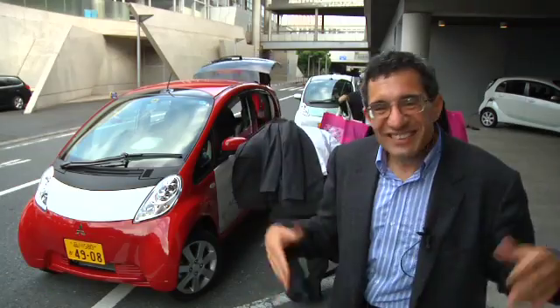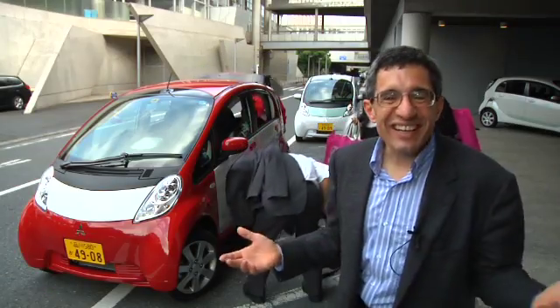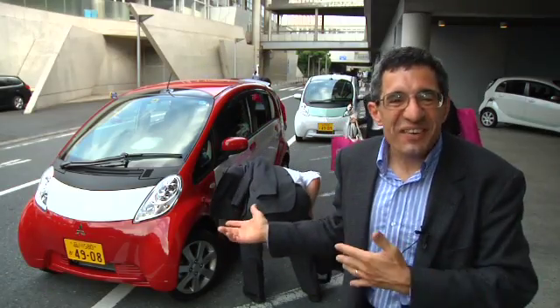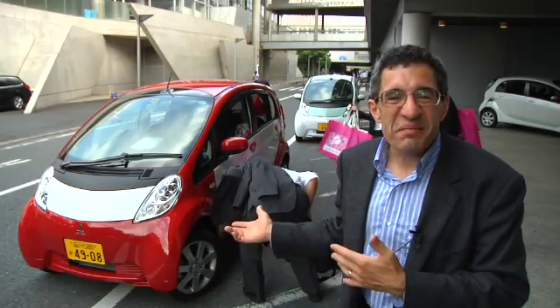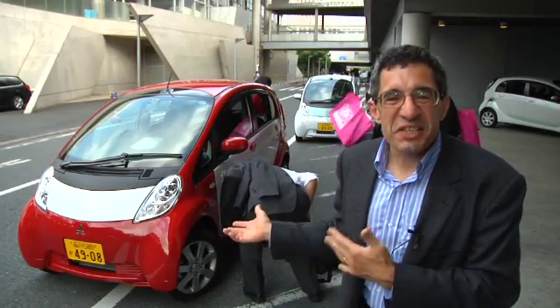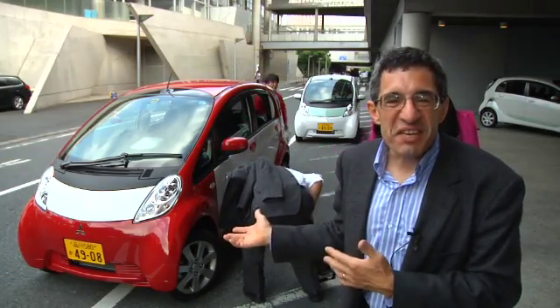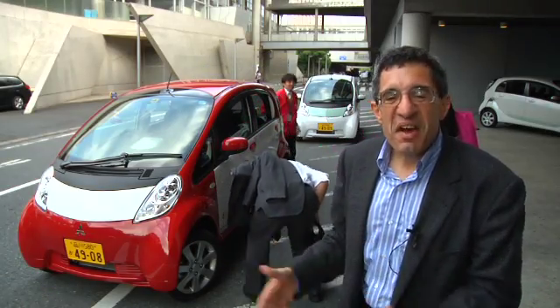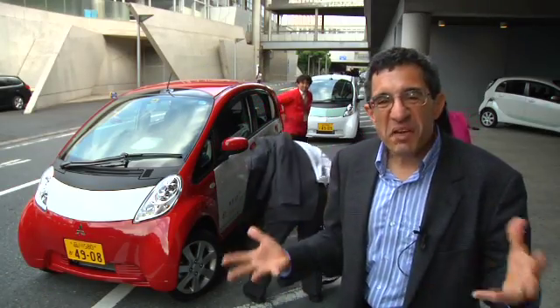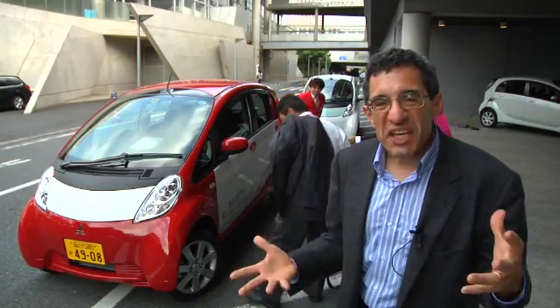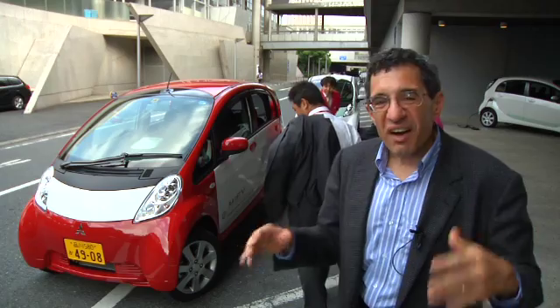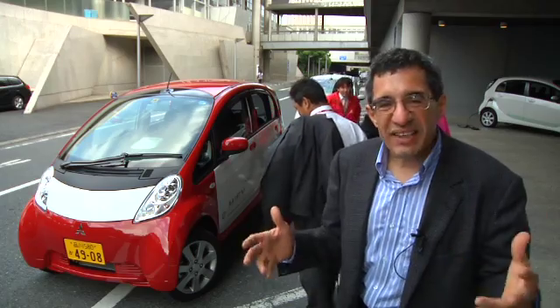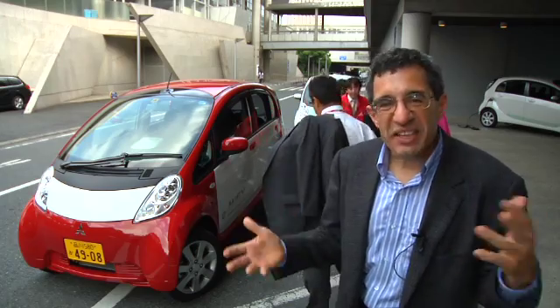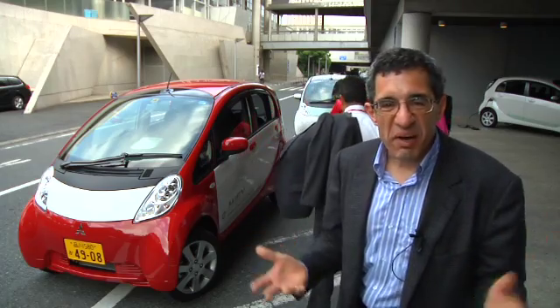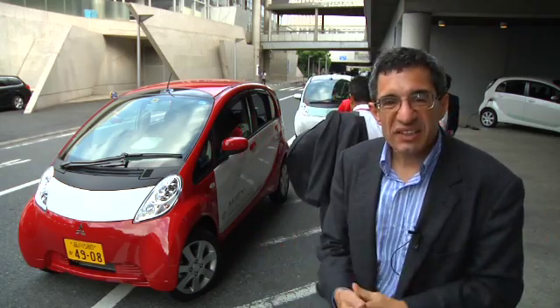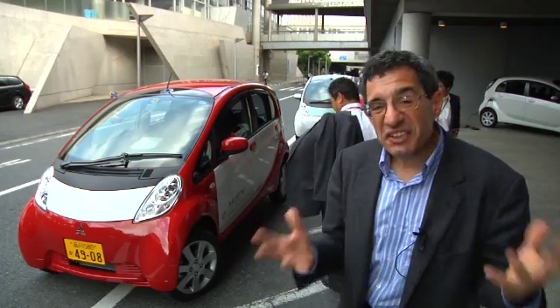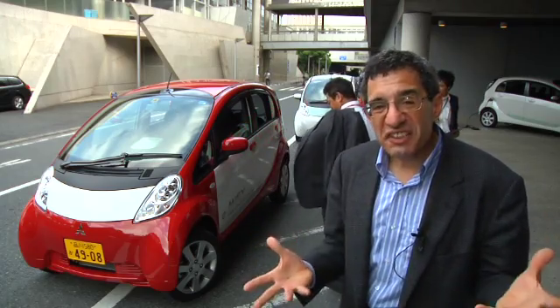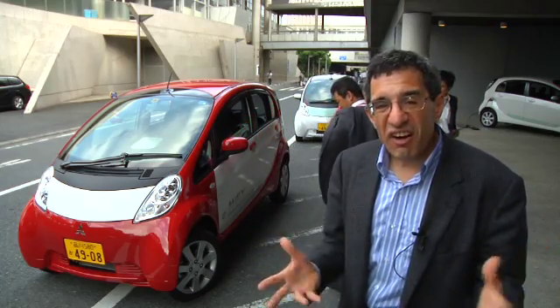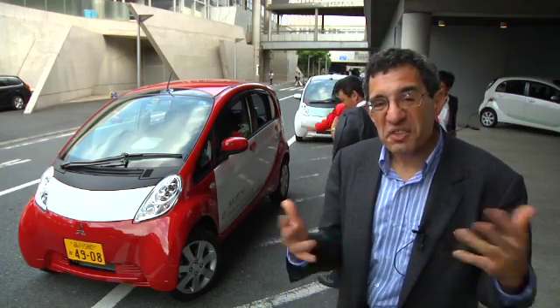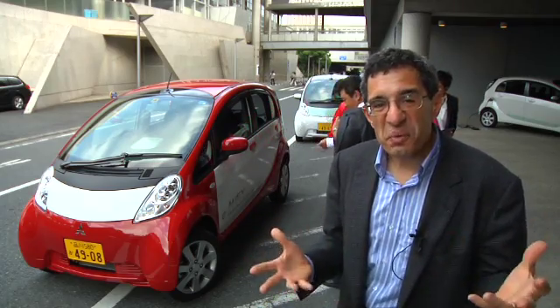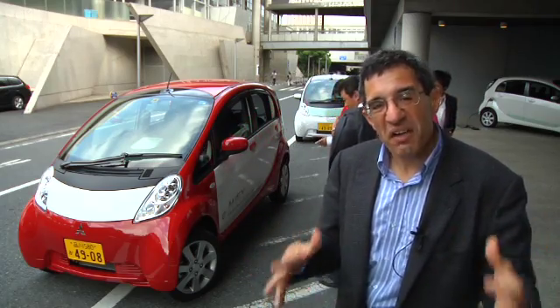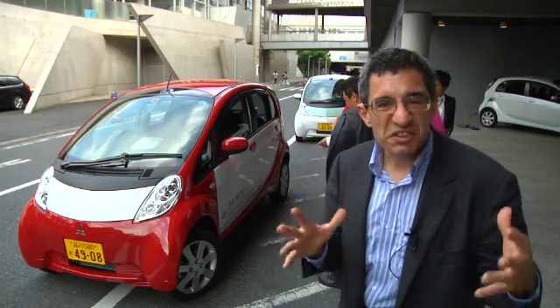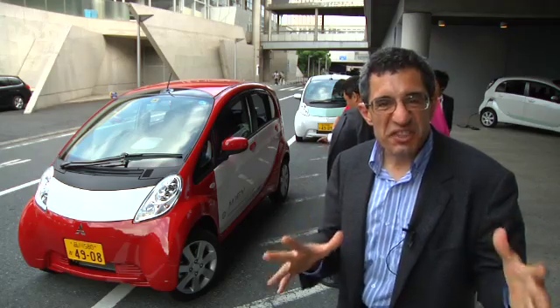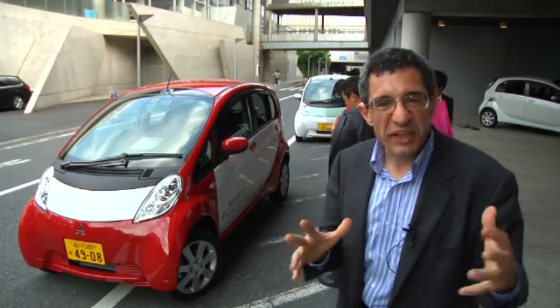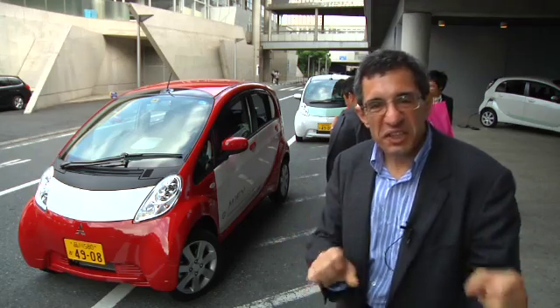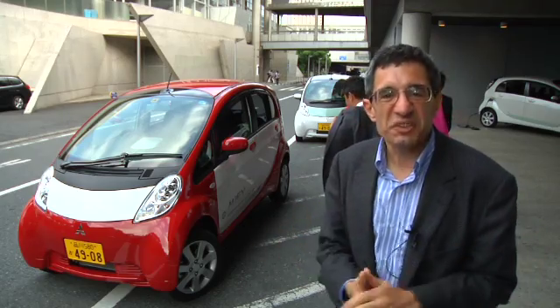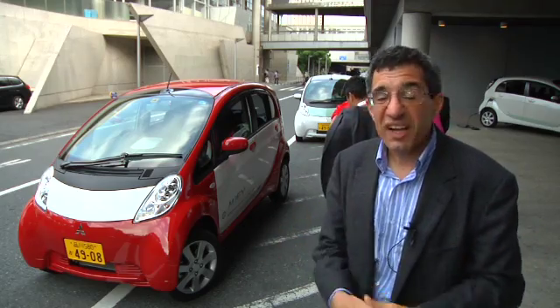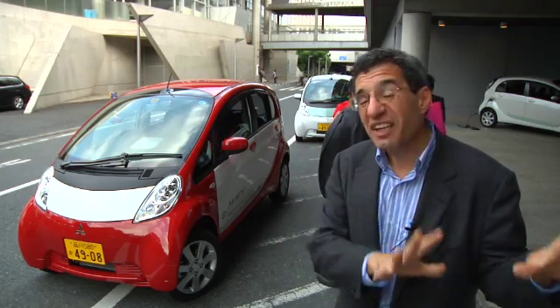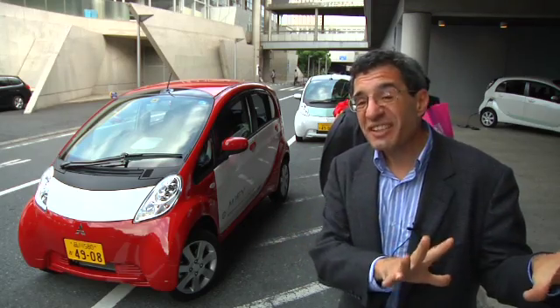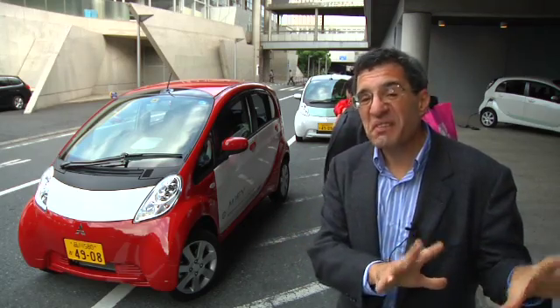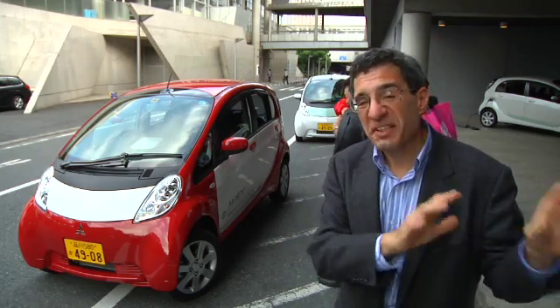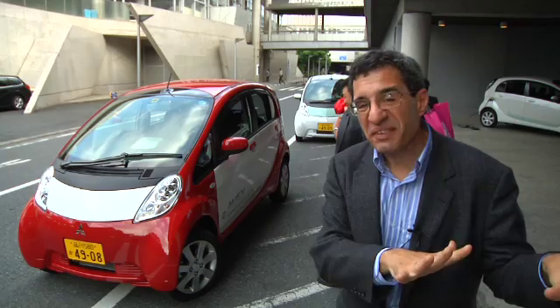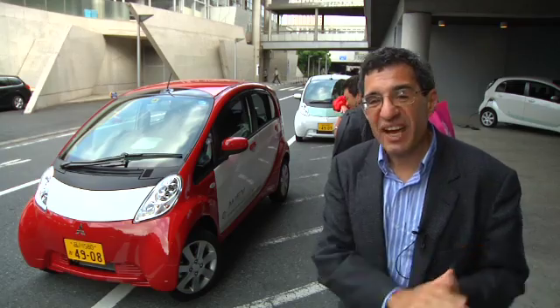So what kind of grade do you want to give the Mitsubishi MiEV? Maybe a B. On a bad day, I'd say a B minus. It's a nice car — it drives well. It's good, substantial weight to it. It turns well. It's not as good as the Leaf, though. The Leaf definitely gets an A.